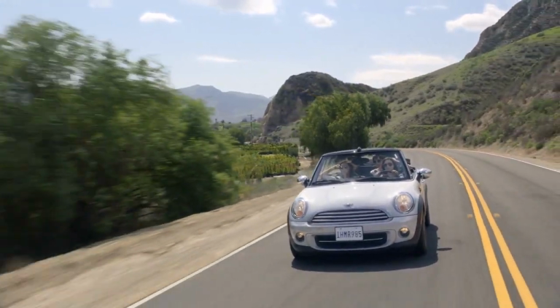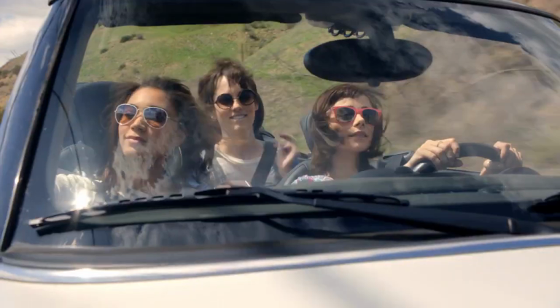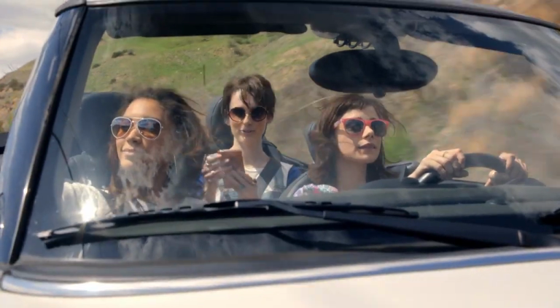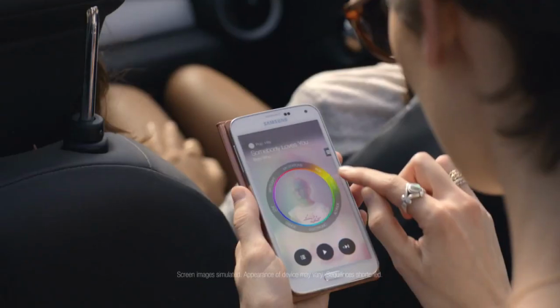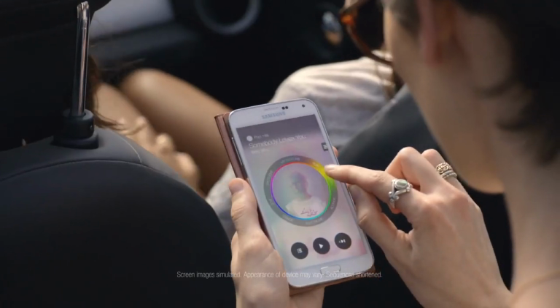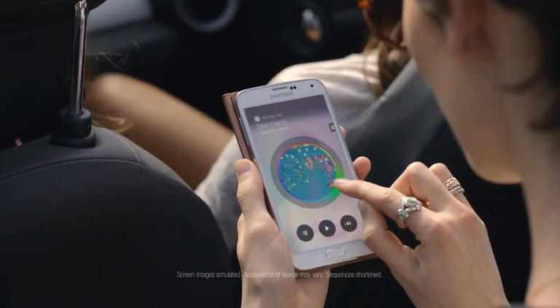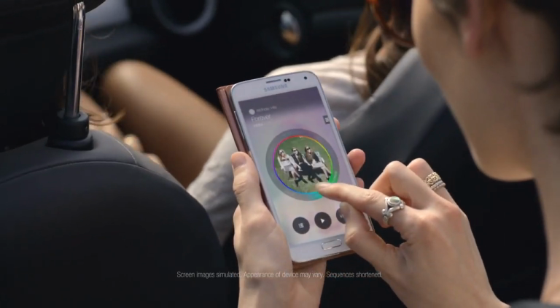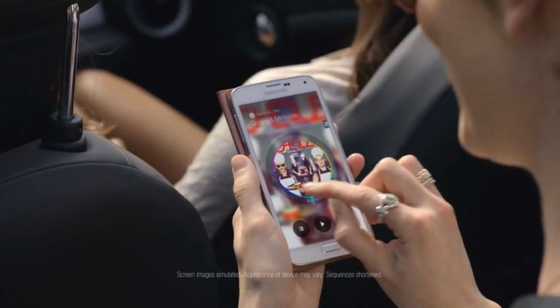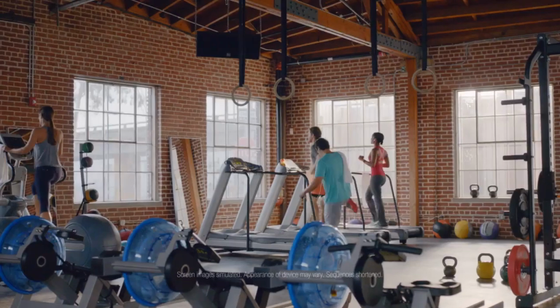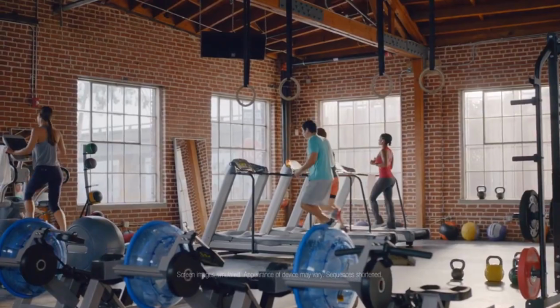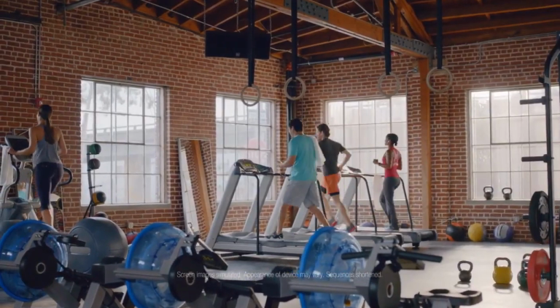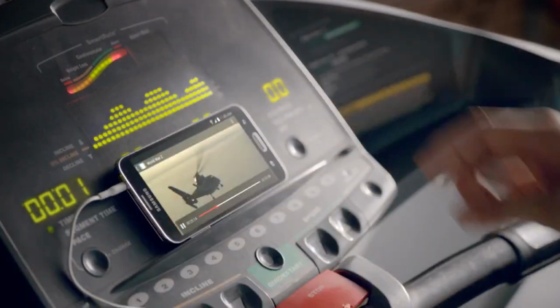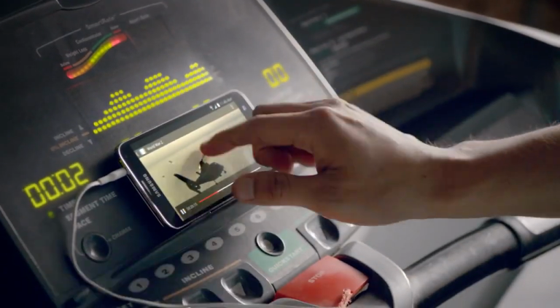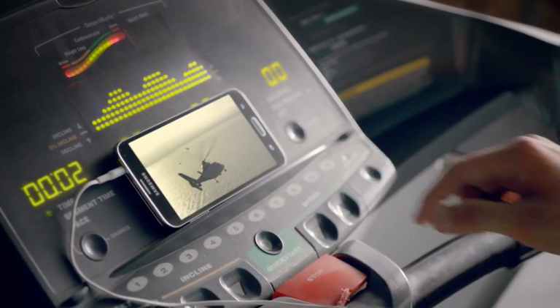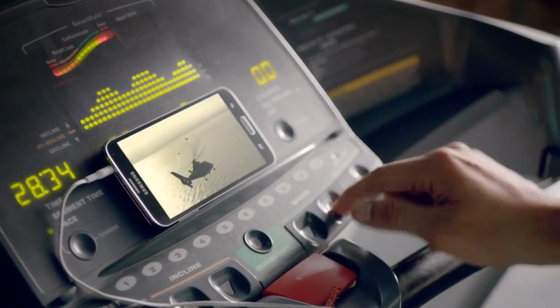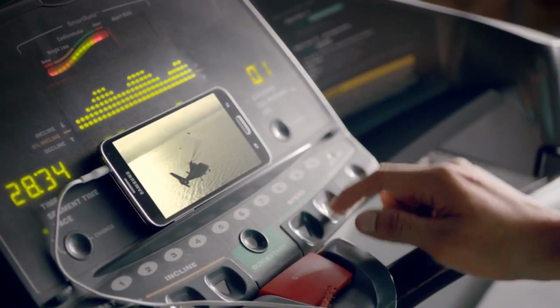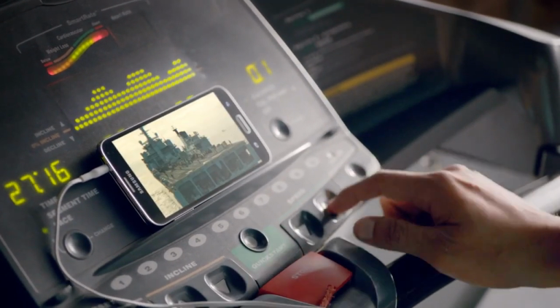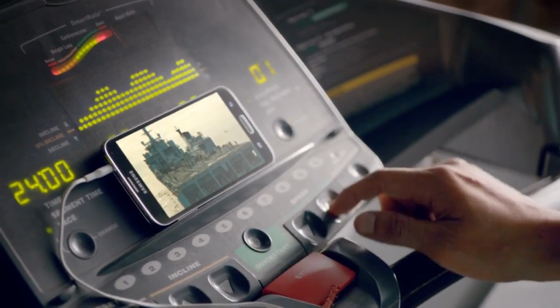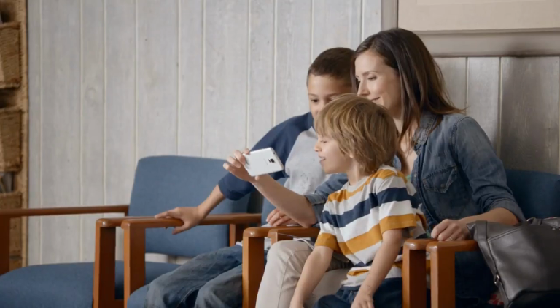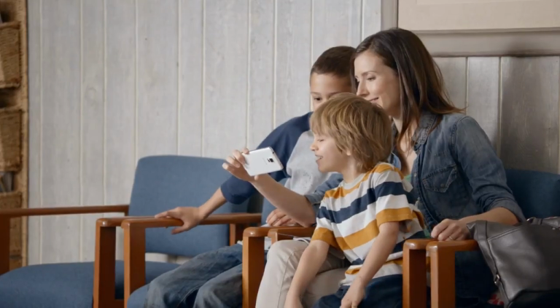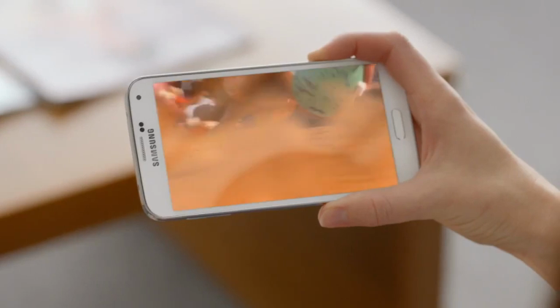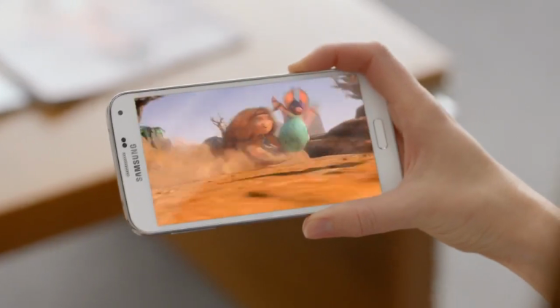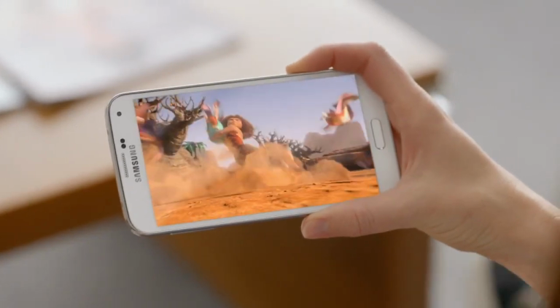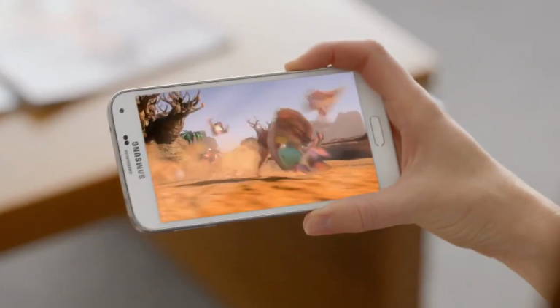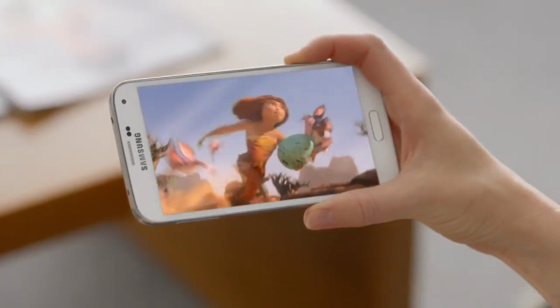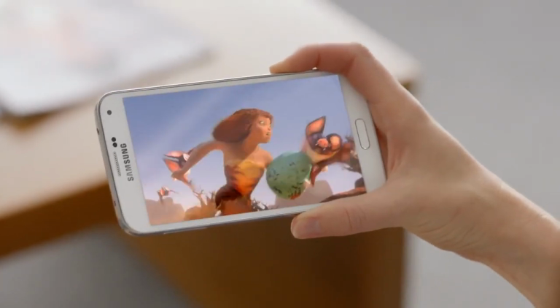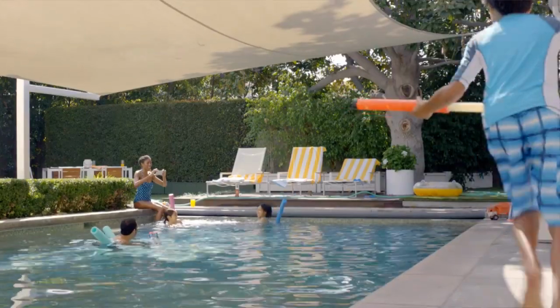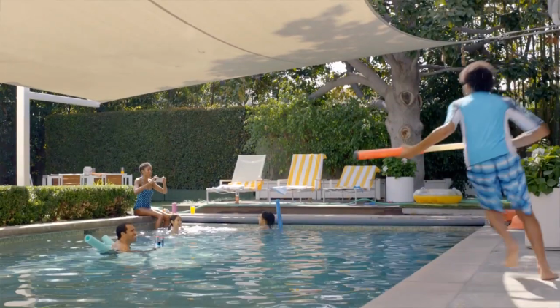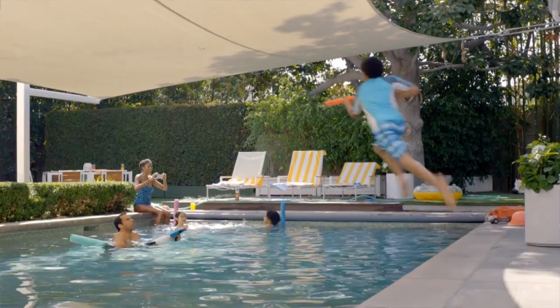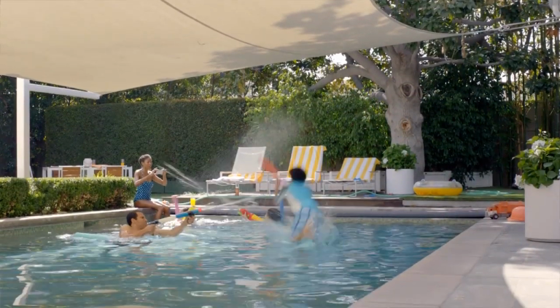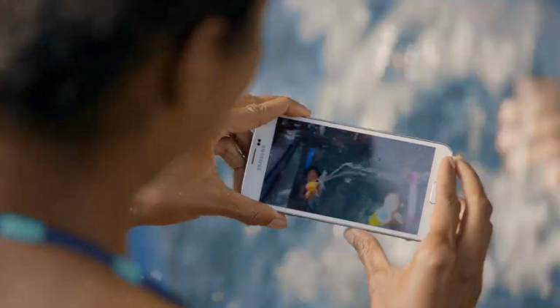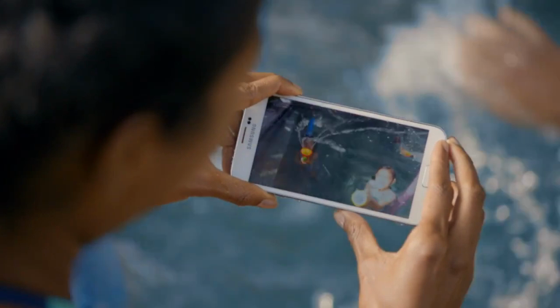This is the all-new Samsung Galaxy S5, filled with innovations that make everyday moments better. With 5.1 inches of full HD, it's the best screen we've ever created for a smartphone.